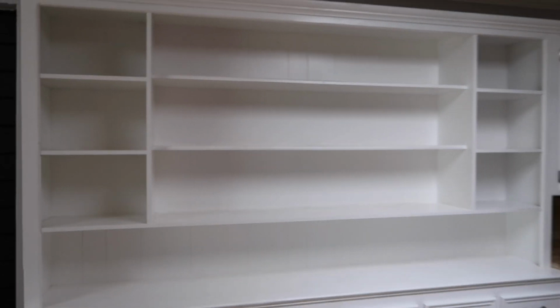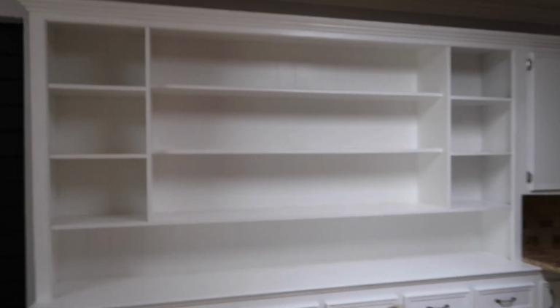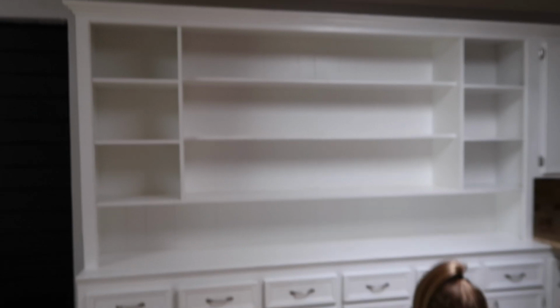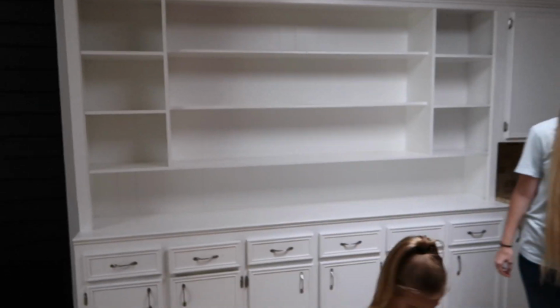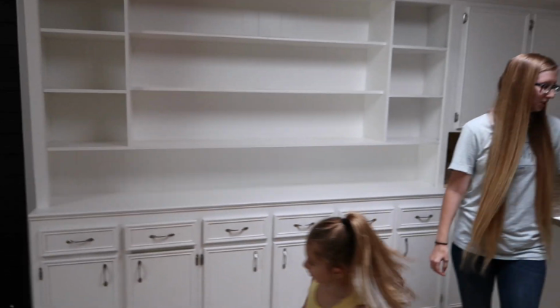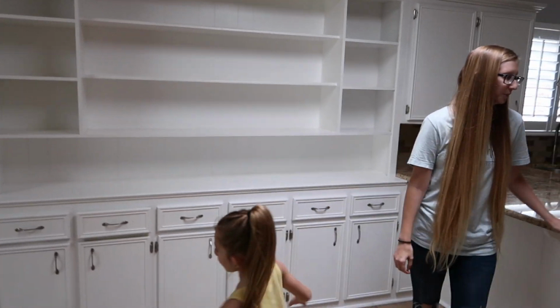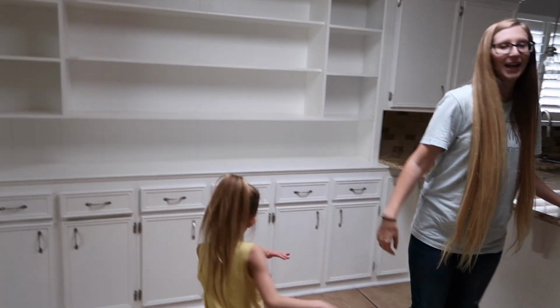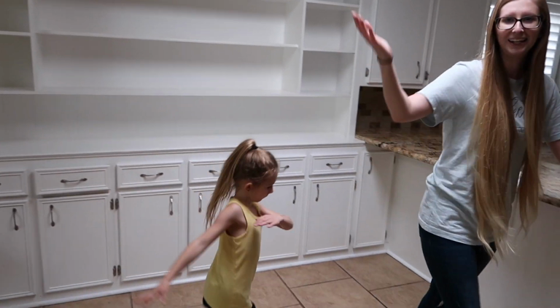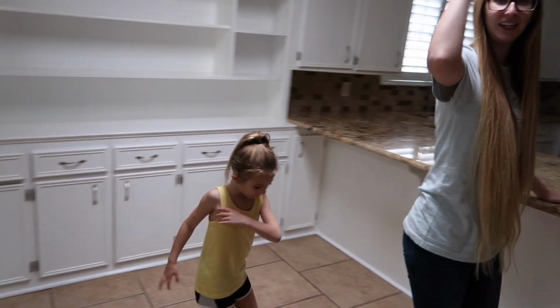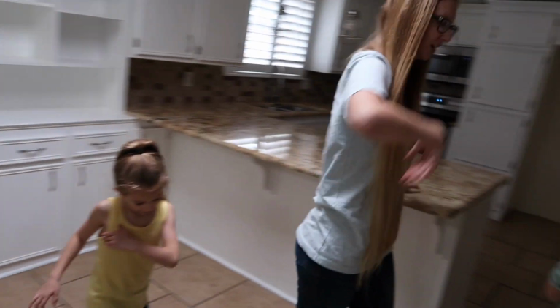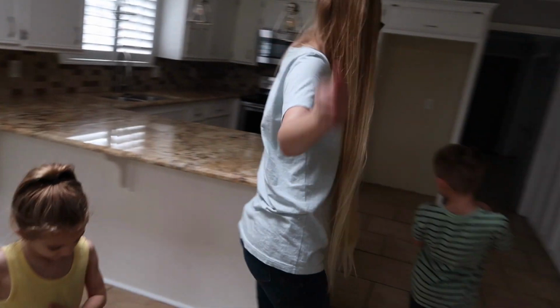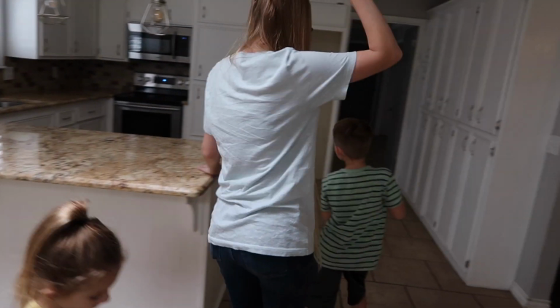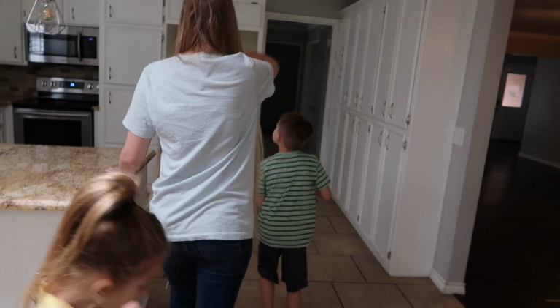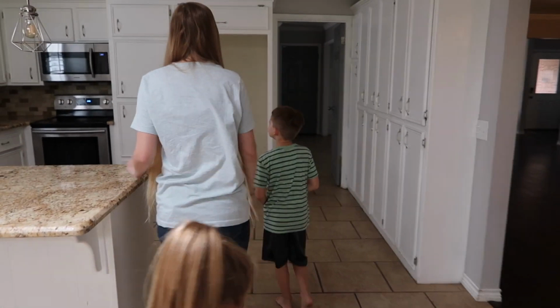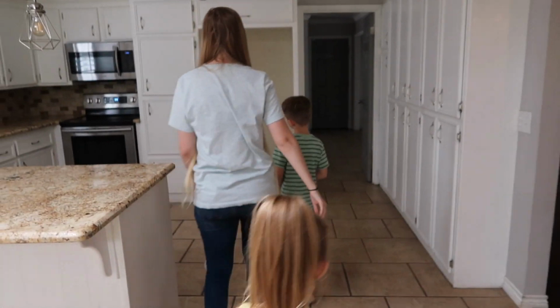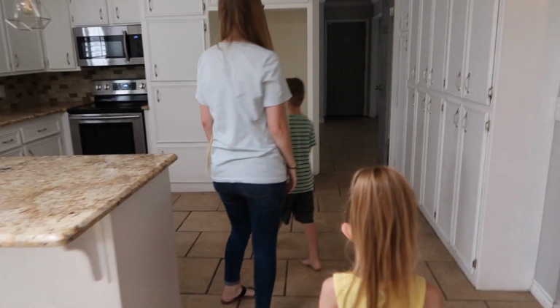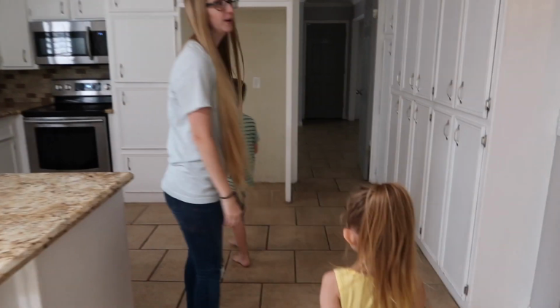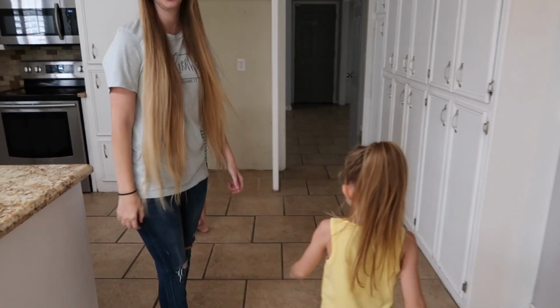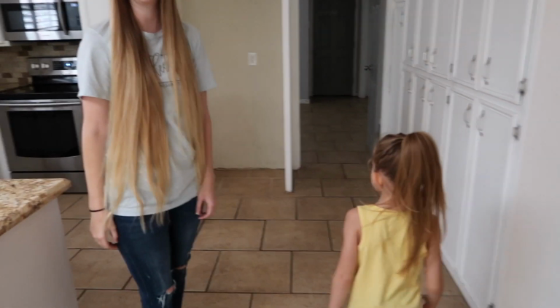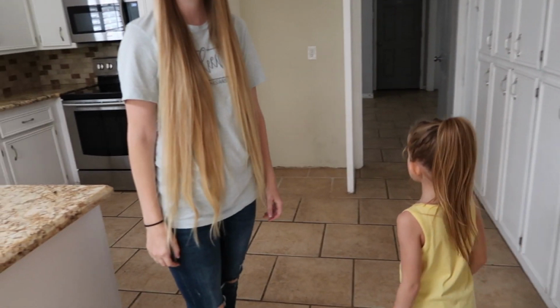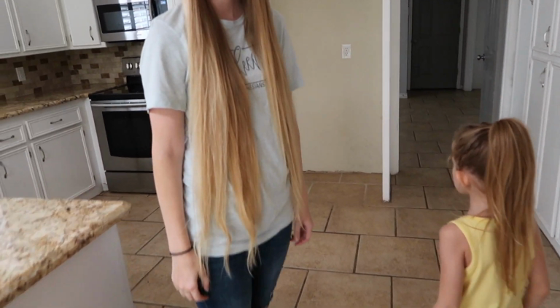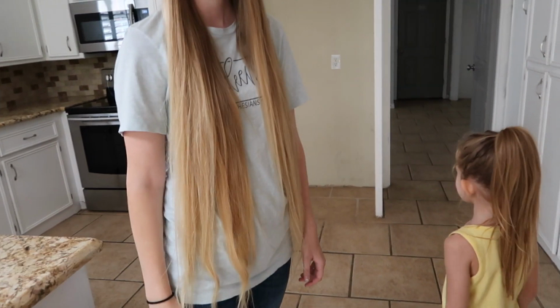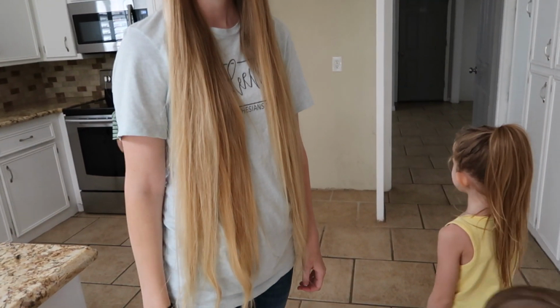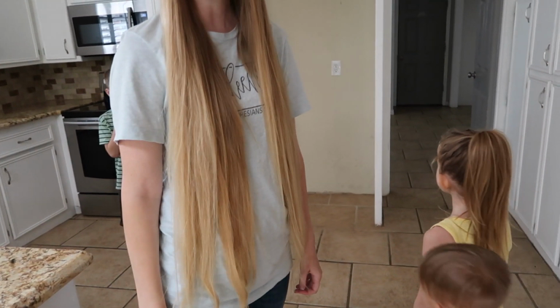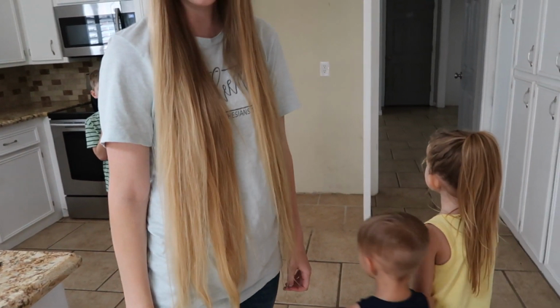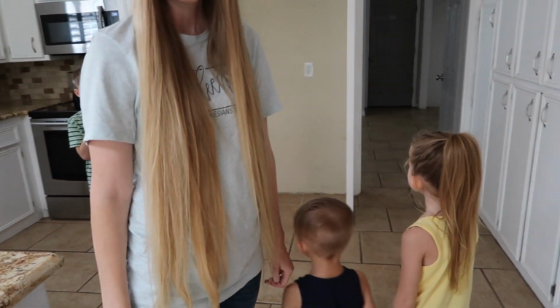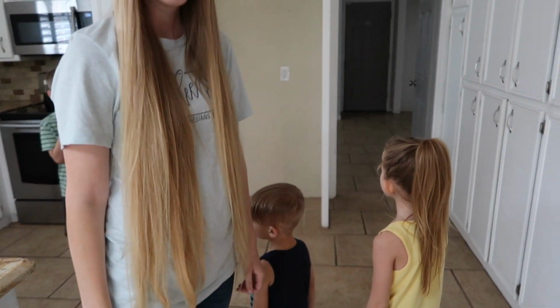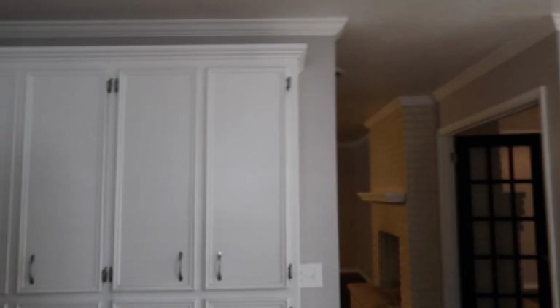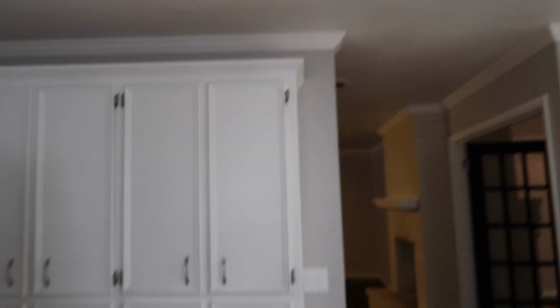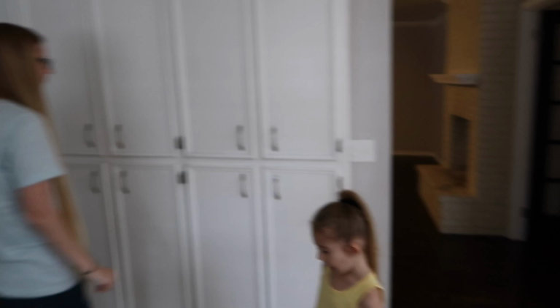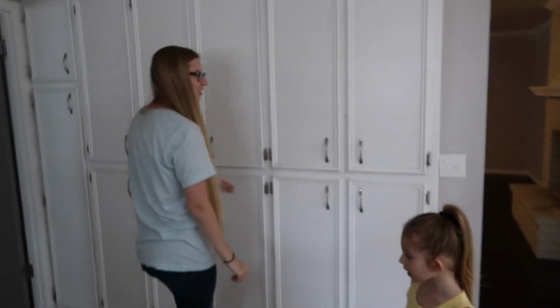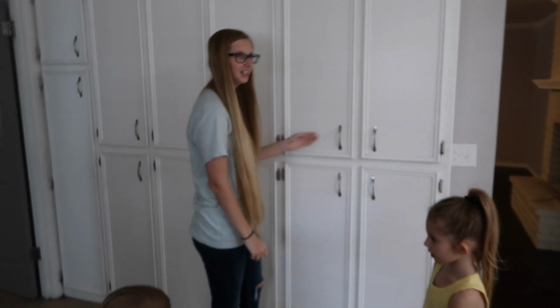There's a dog door in here. And through here comes the way to our kitchen. Oh my gosh — there's no fridge. I guess we're buying a fridge today.